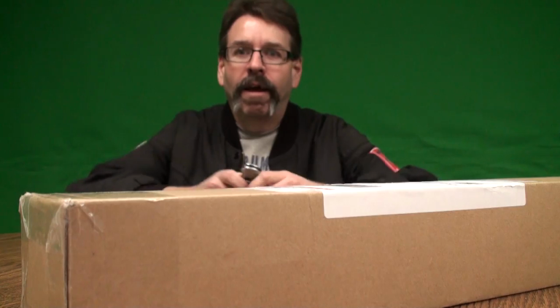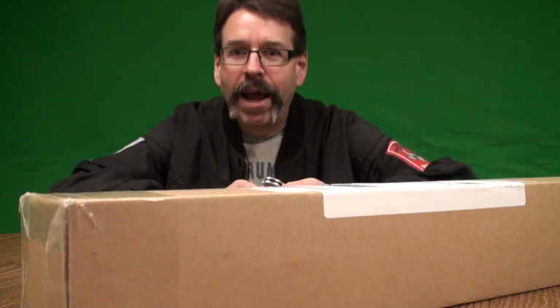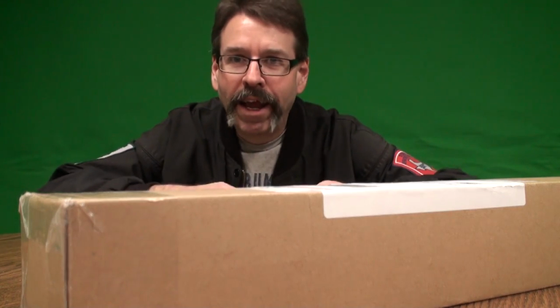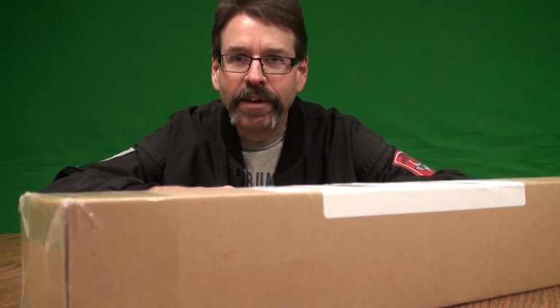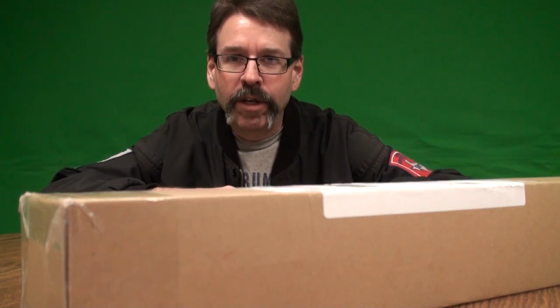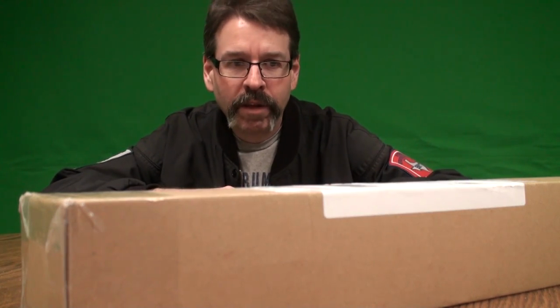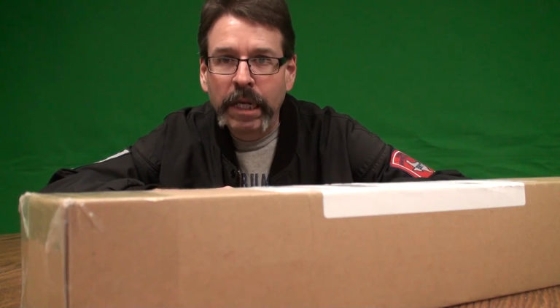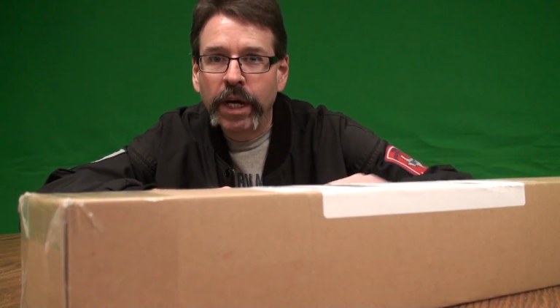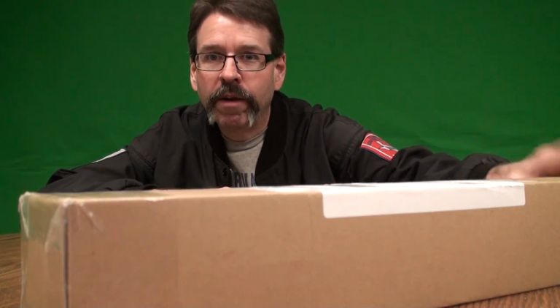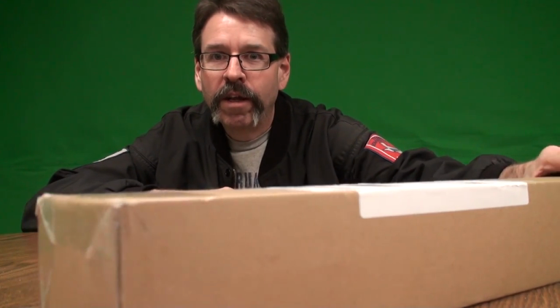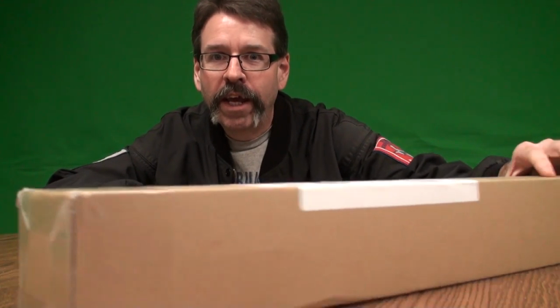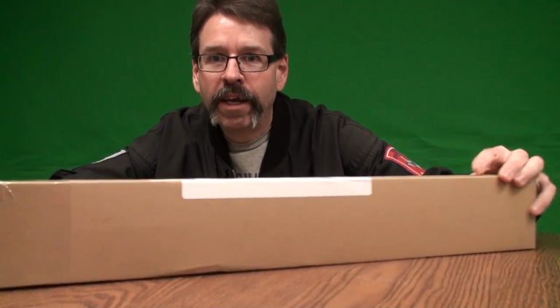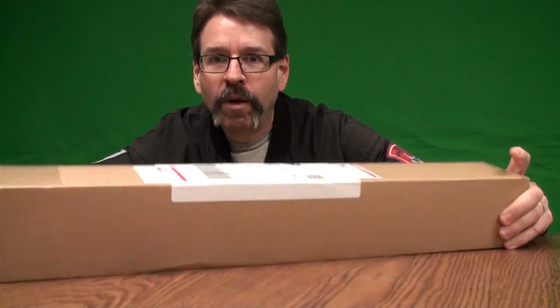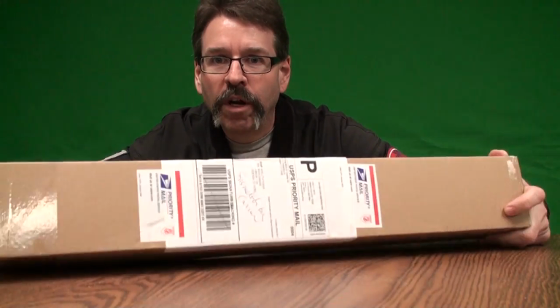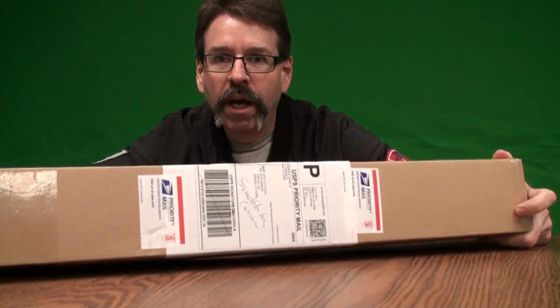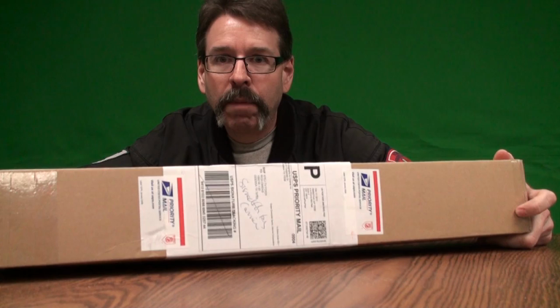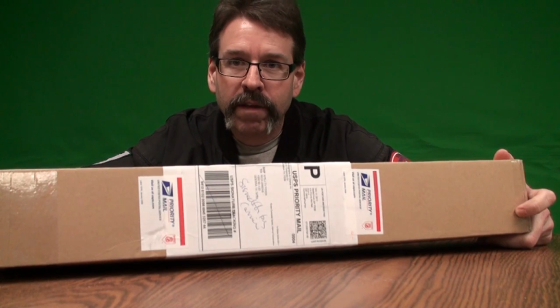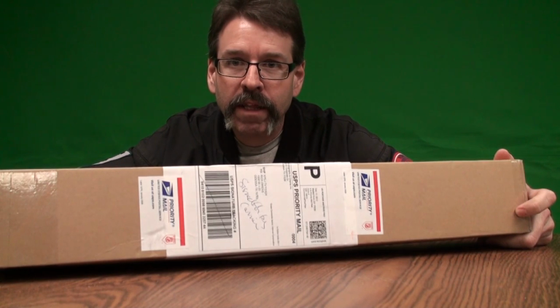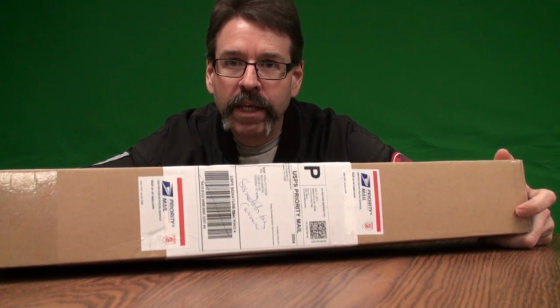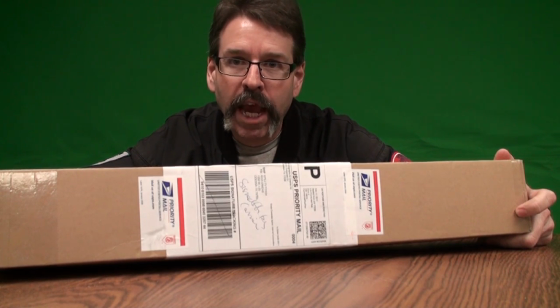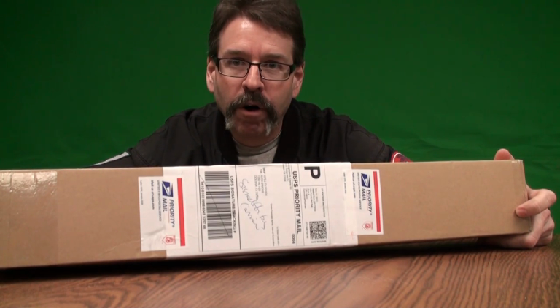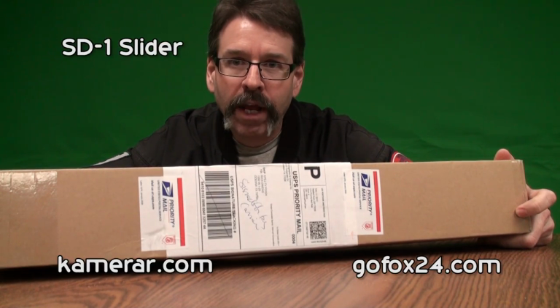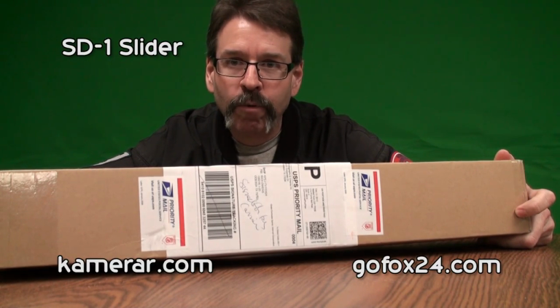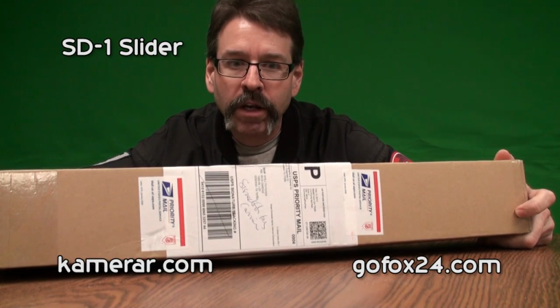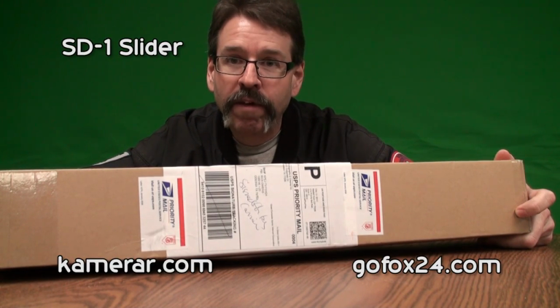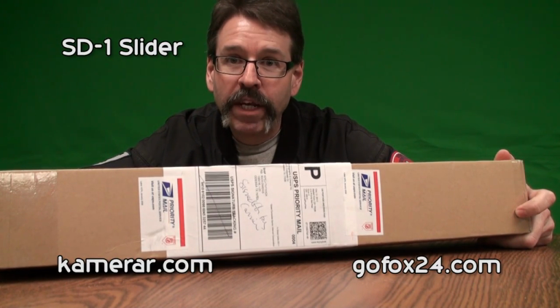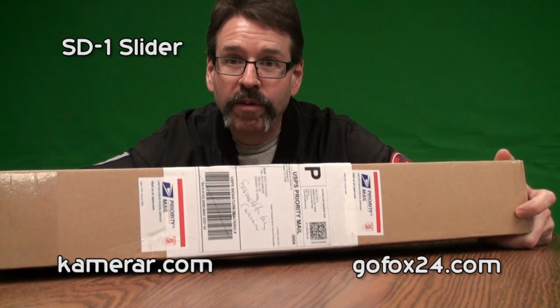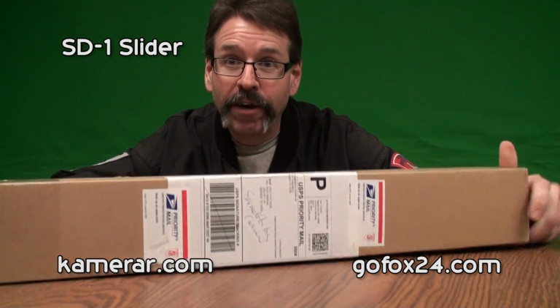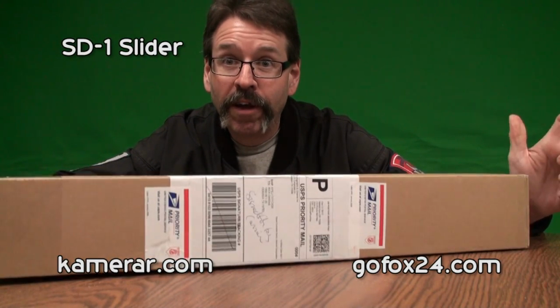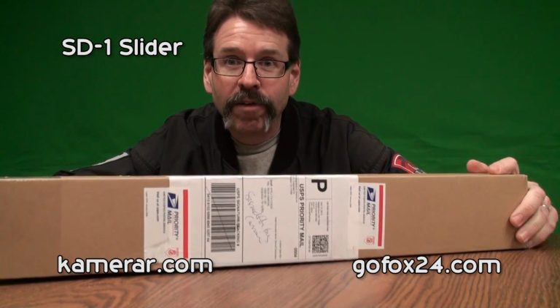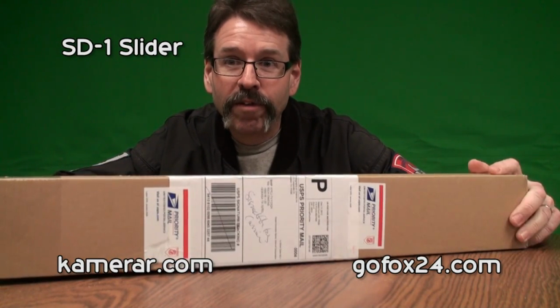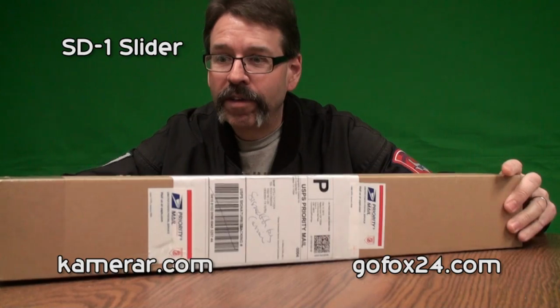All right, how y'all doing? My name is Rick. Today we're going to be unboxing the Camarar SD1 video slider. So let's do this.